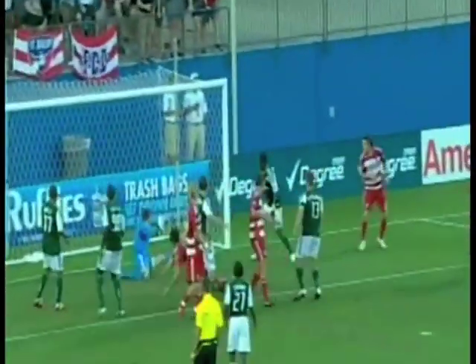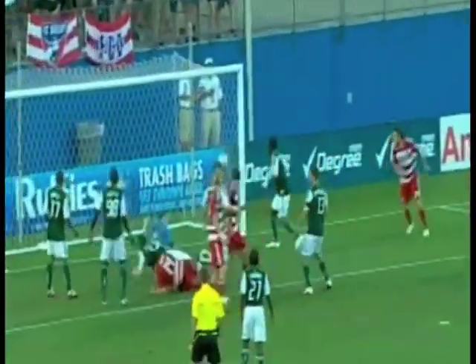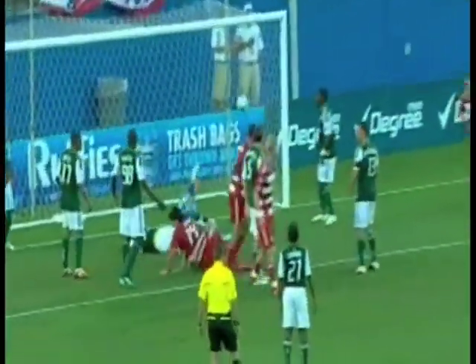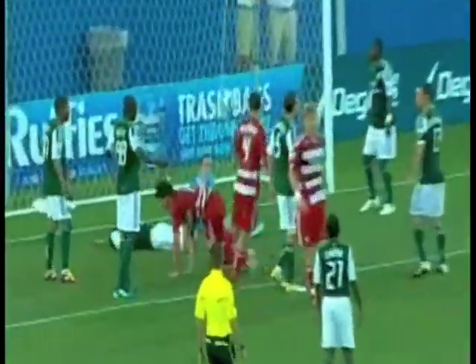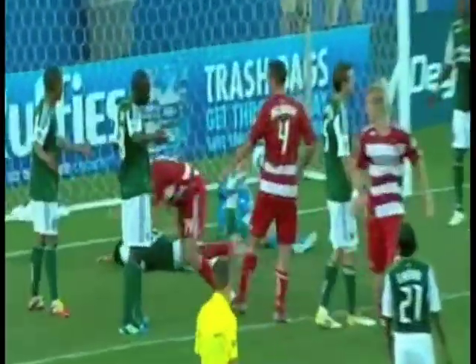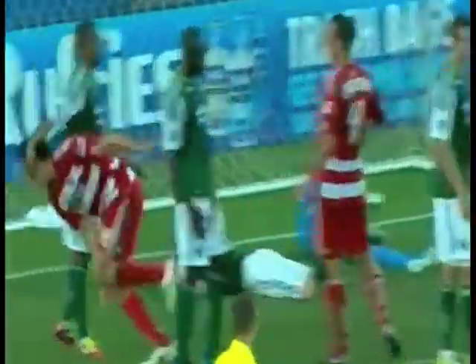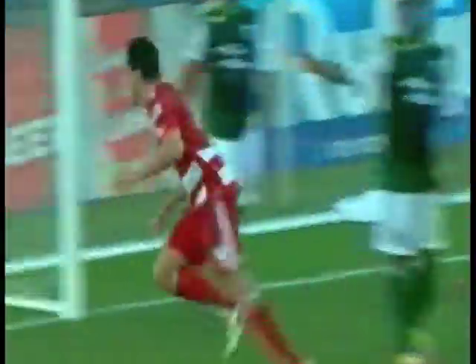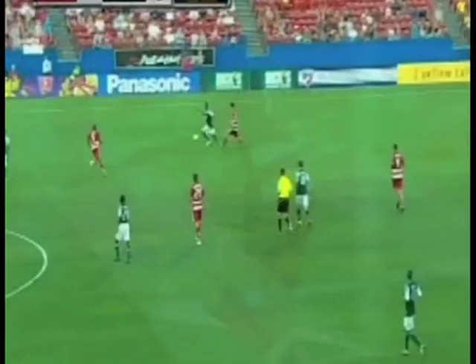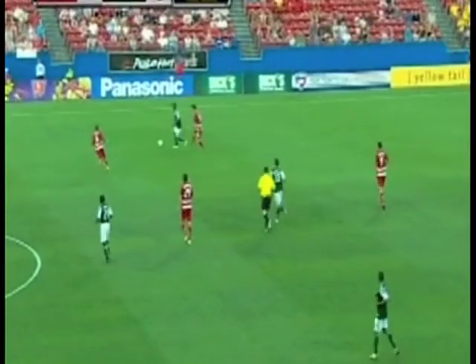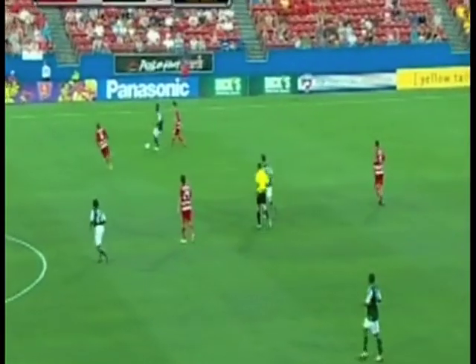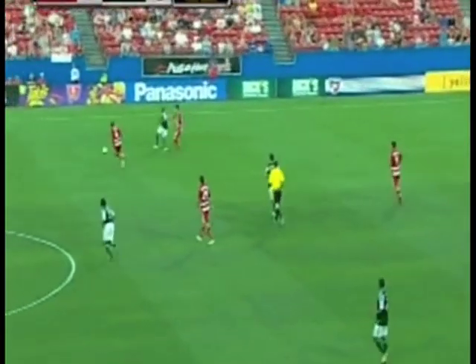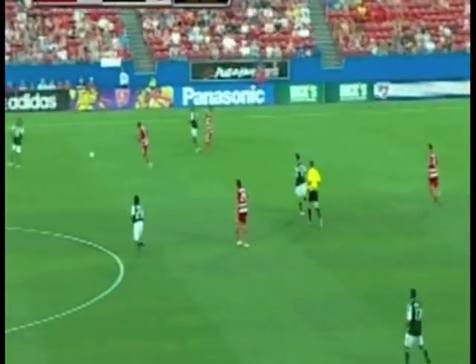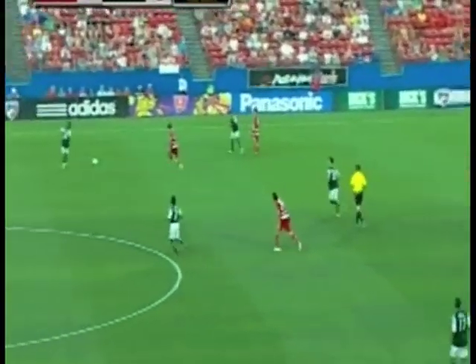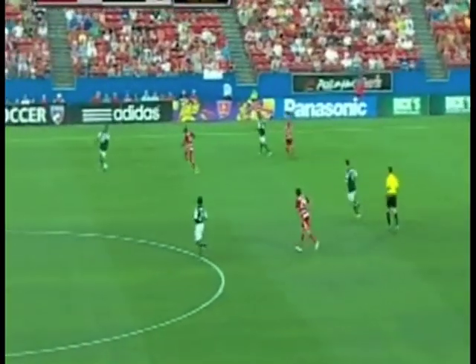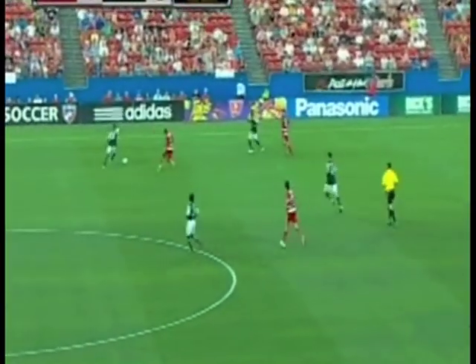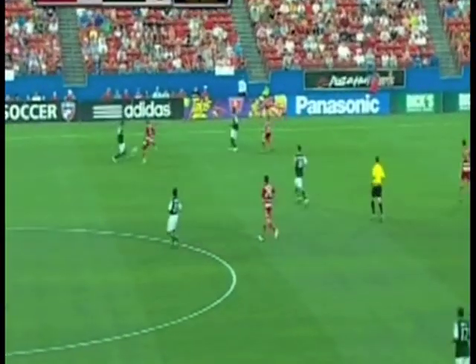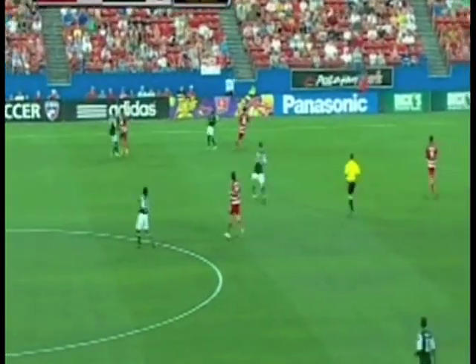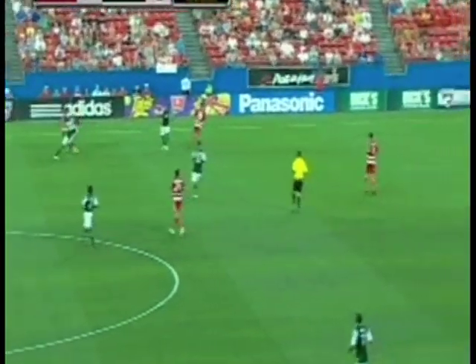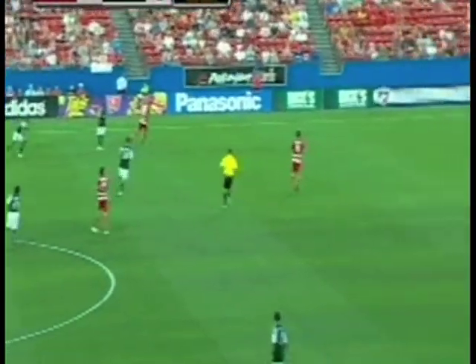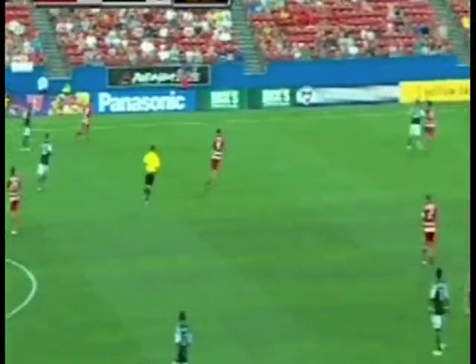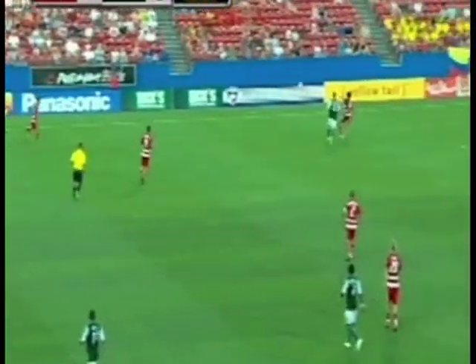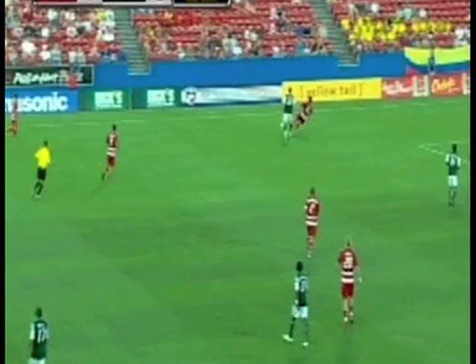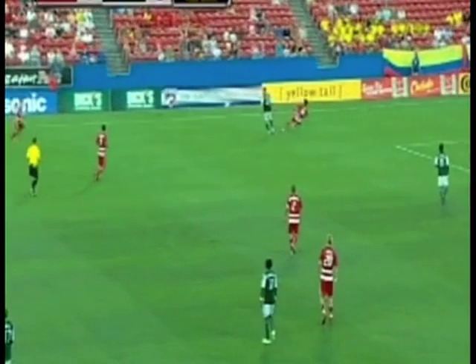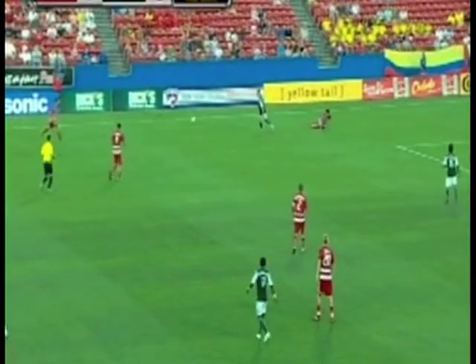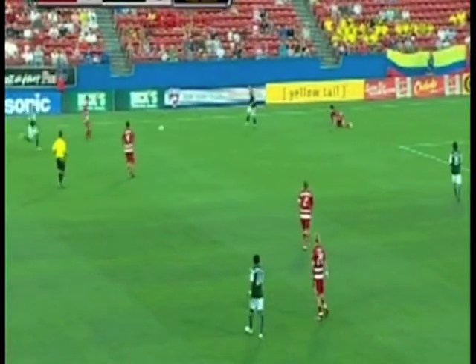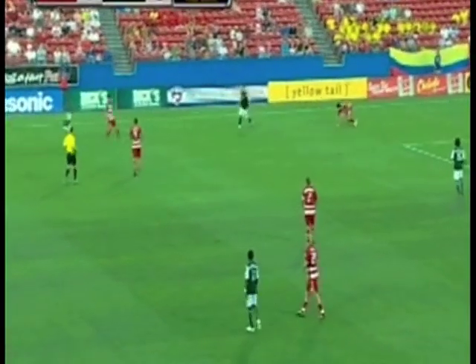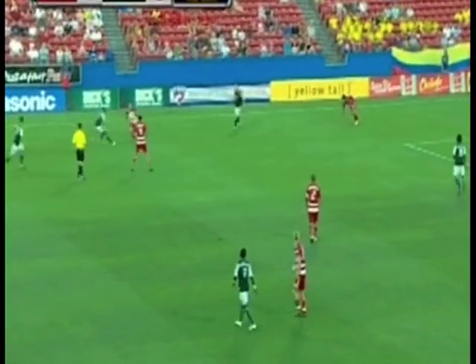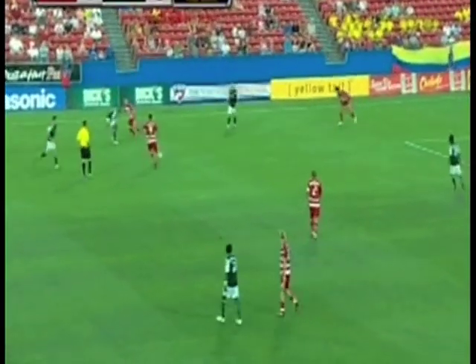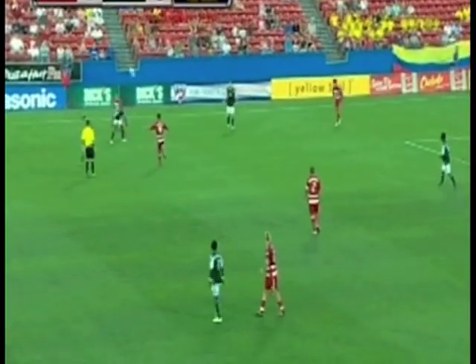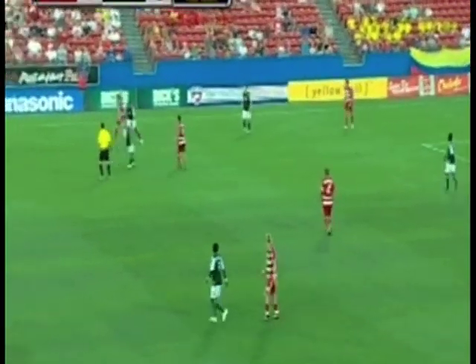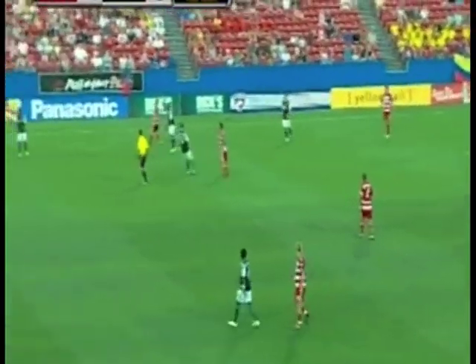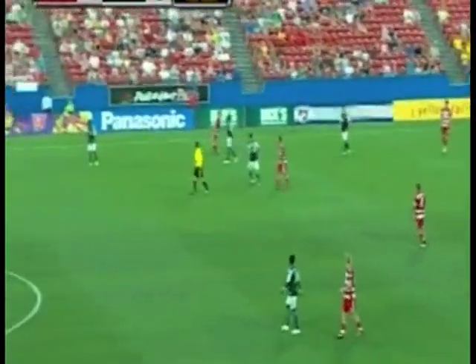Not mistaken, it's the first goal that FC Dallas has scored on a free kick.